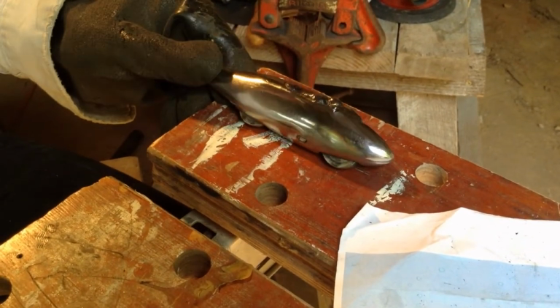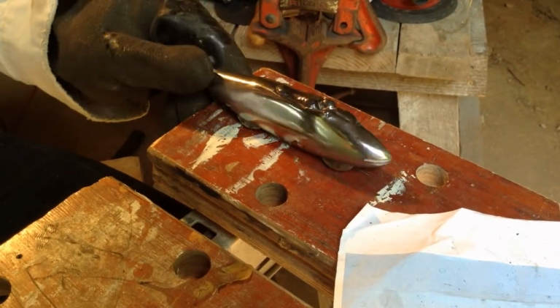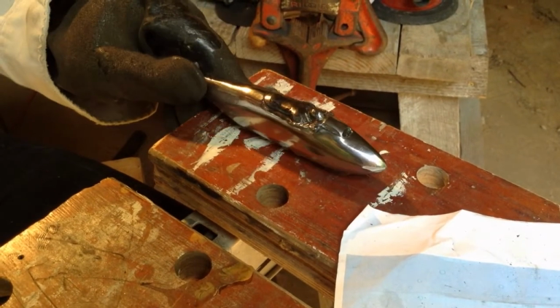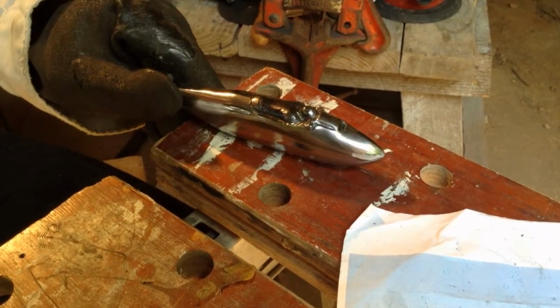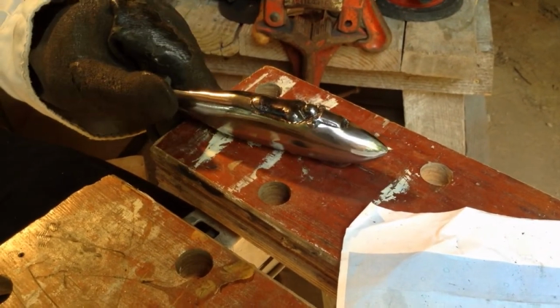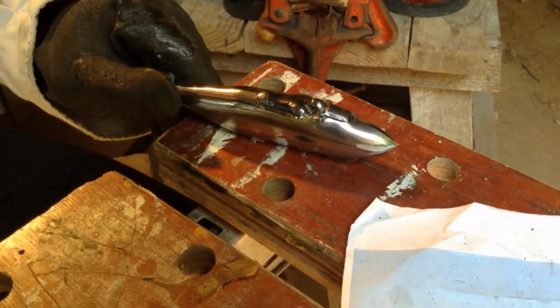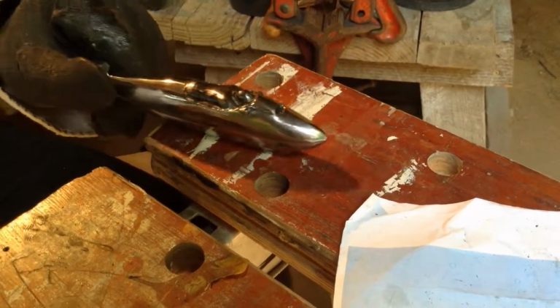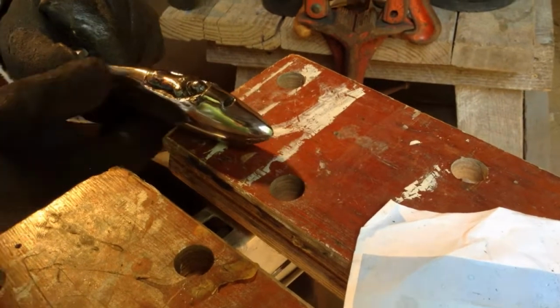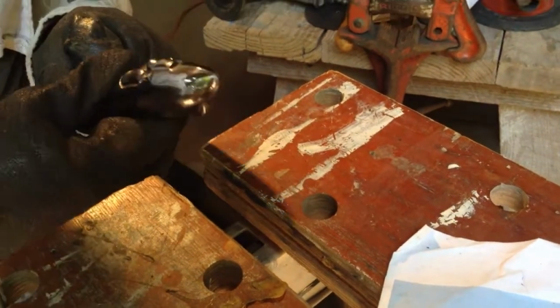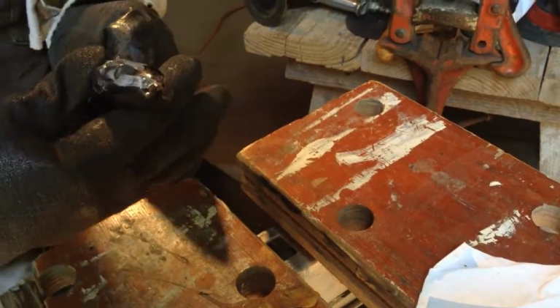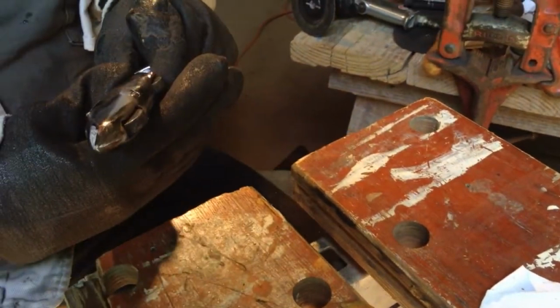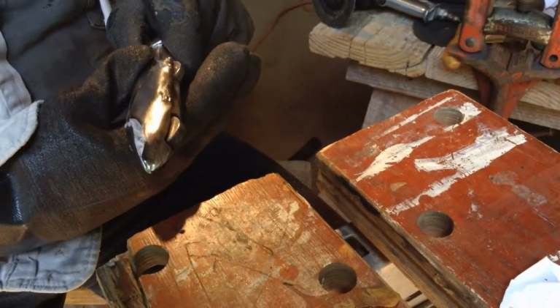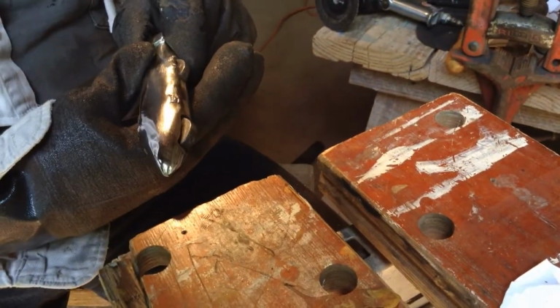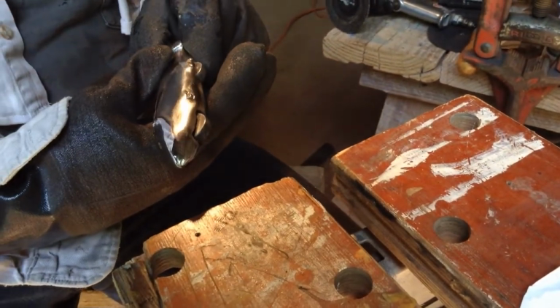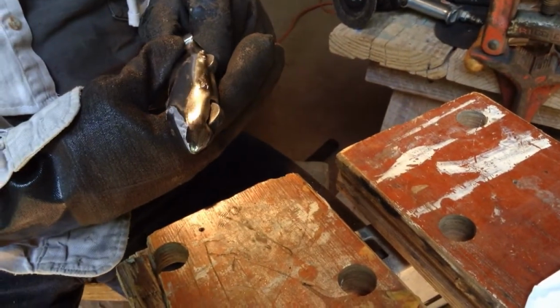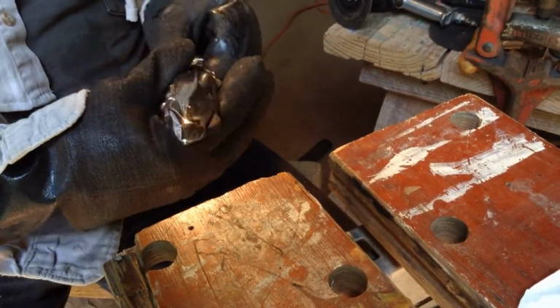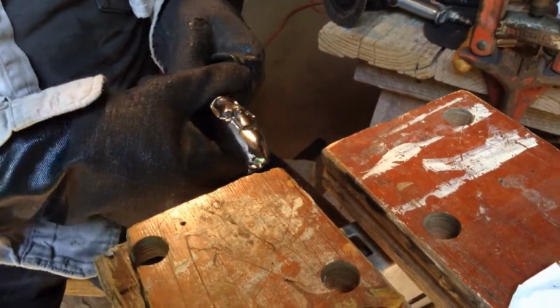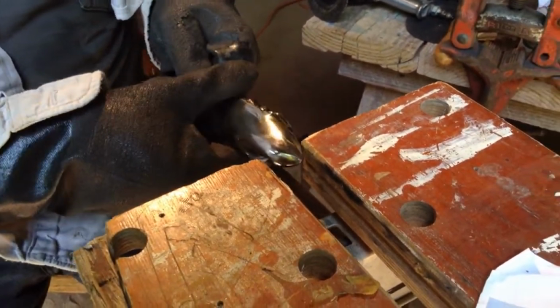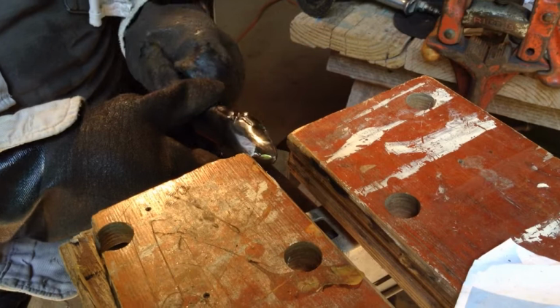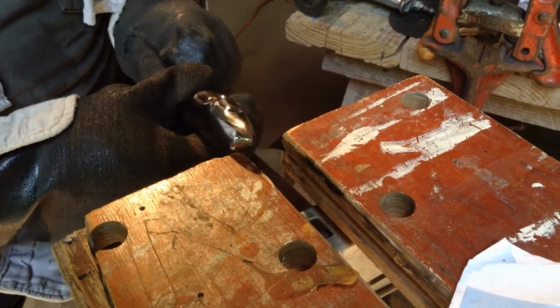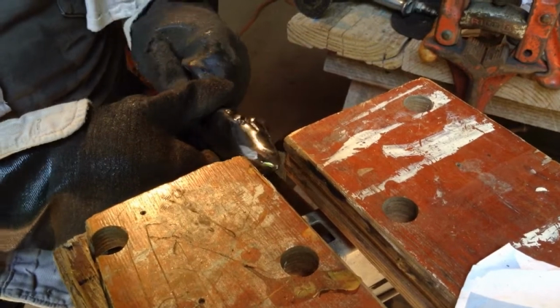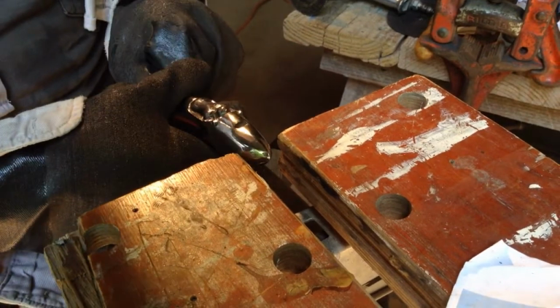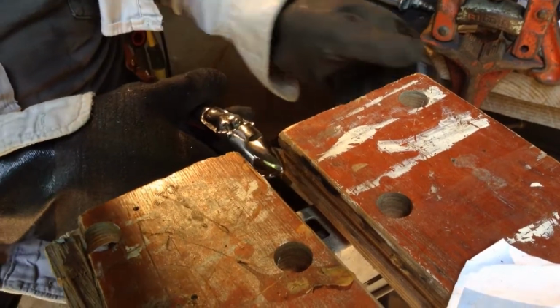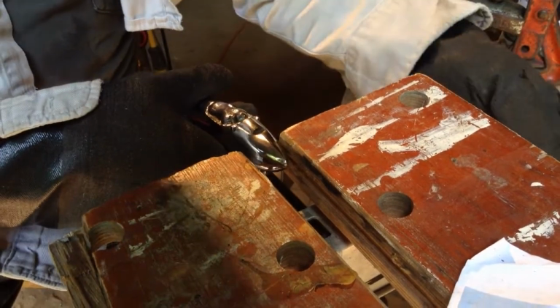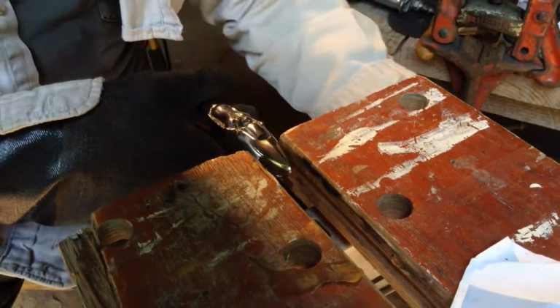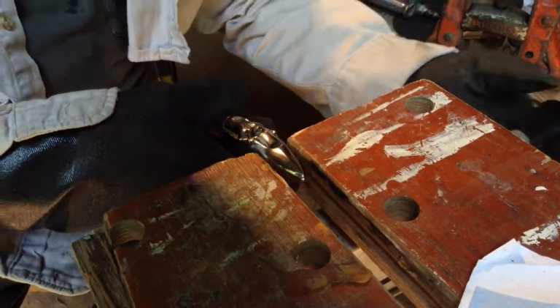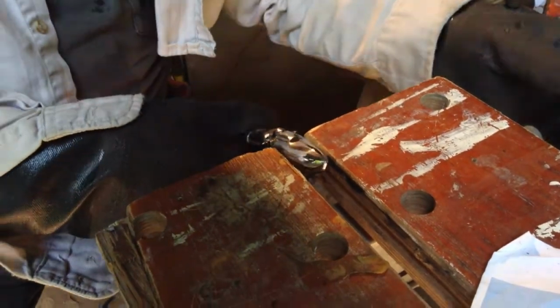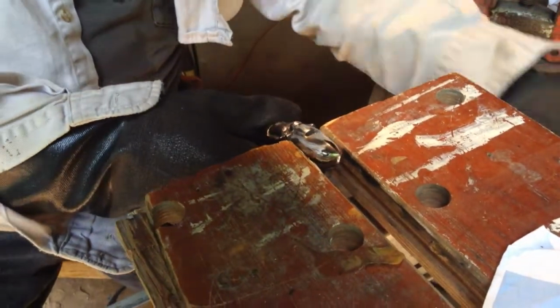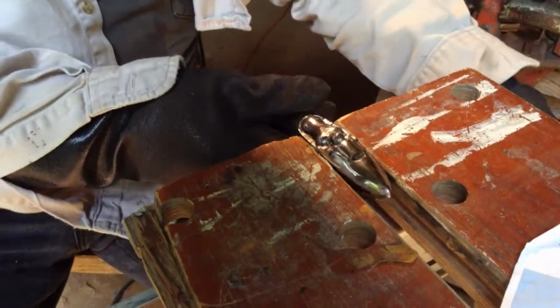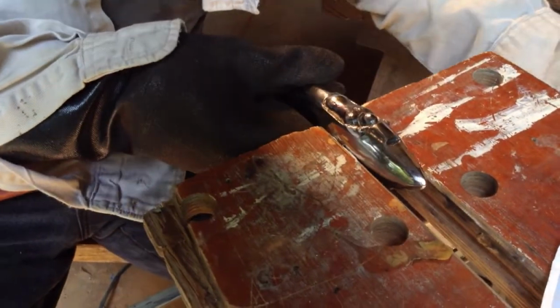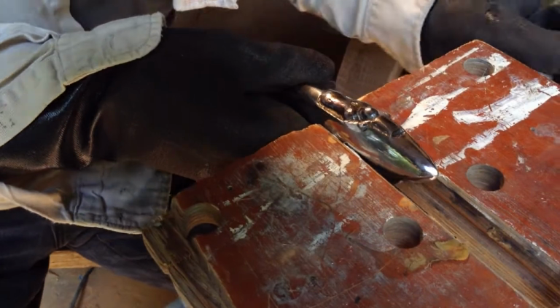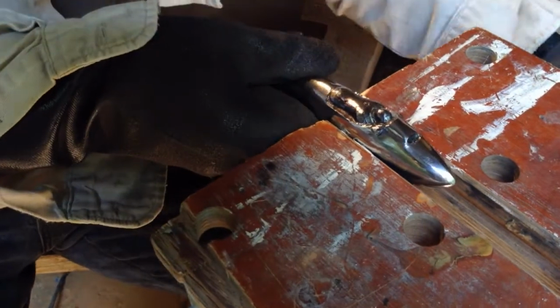I'm probably going to leave it a little bit coarse. I'm not going to finish it perfectly. I want it to be obvious that it was made. I could make it perfect and everyone would just think it was cast, and it kind of spoils the whole thing.